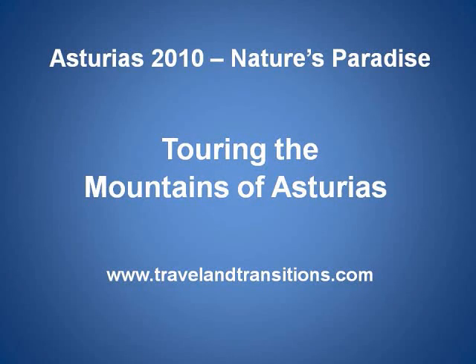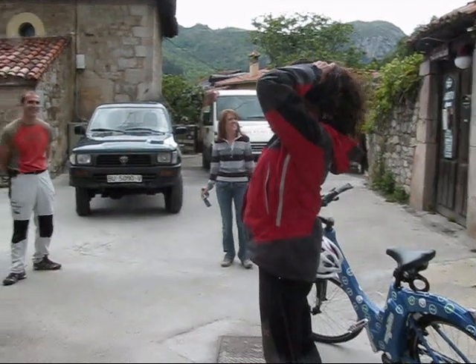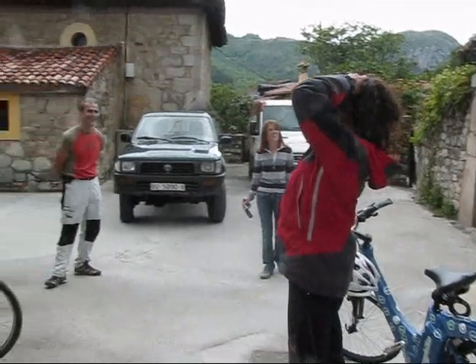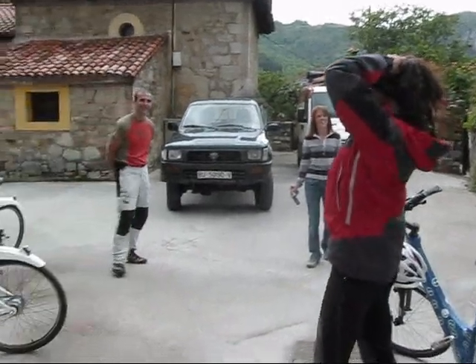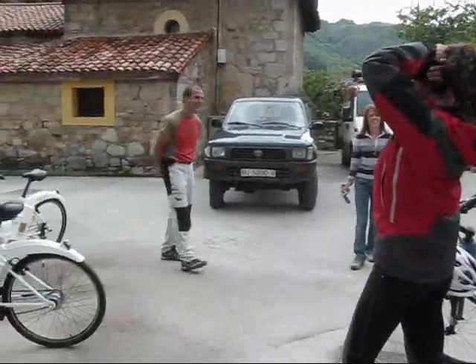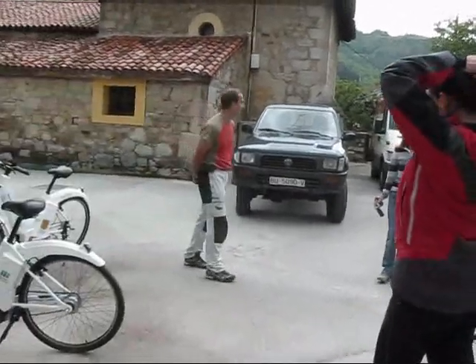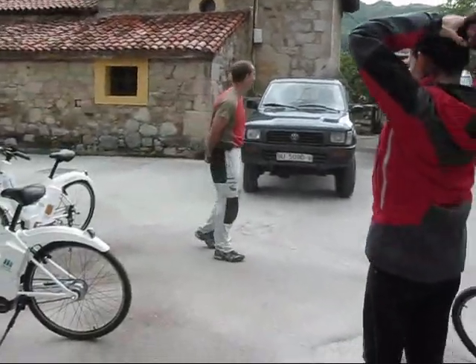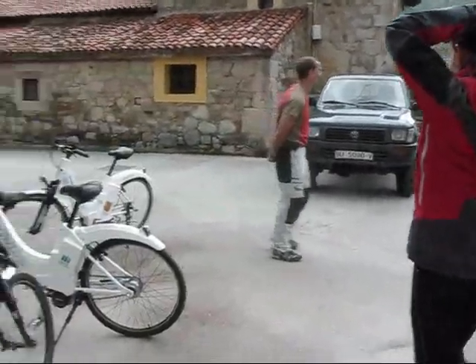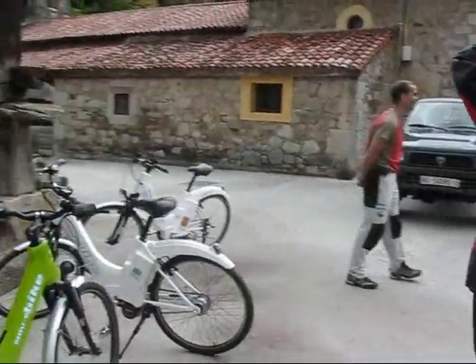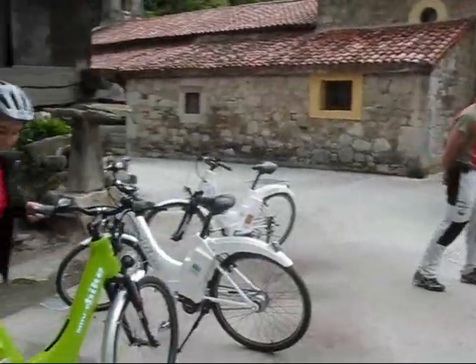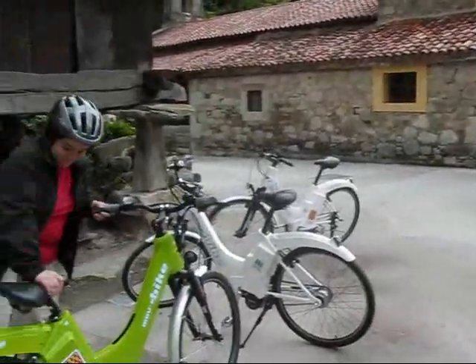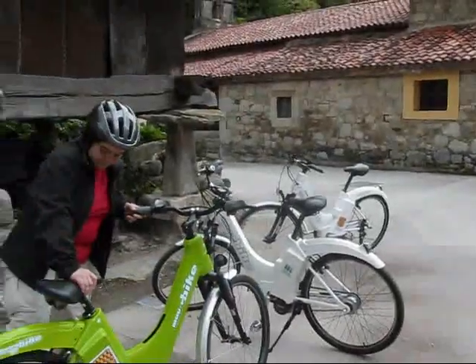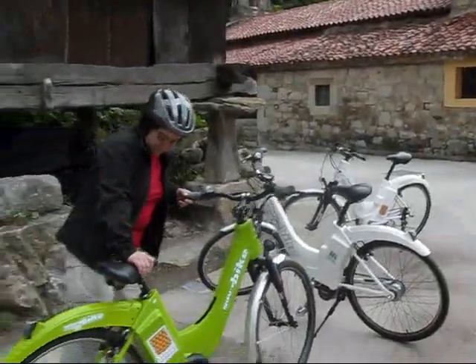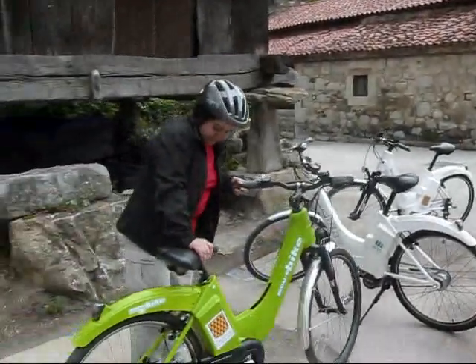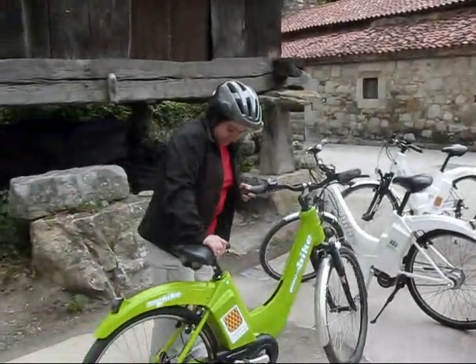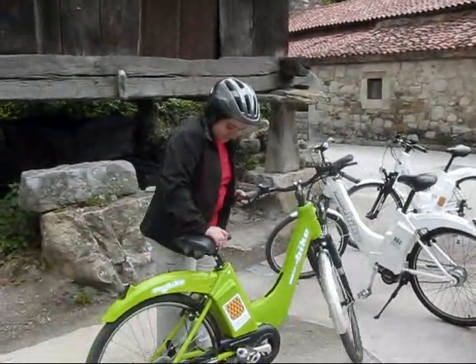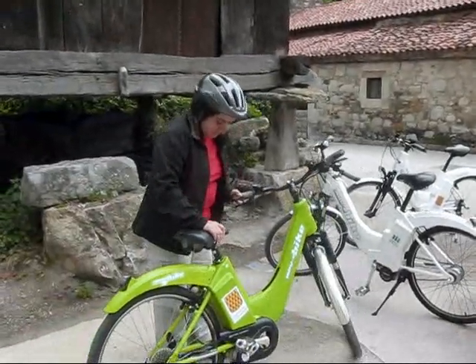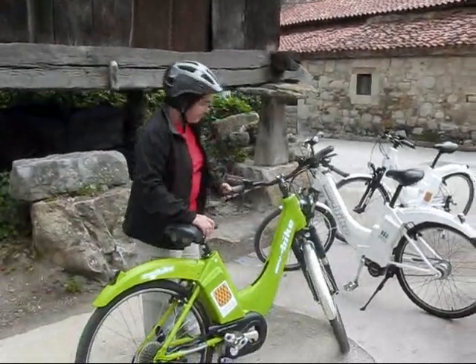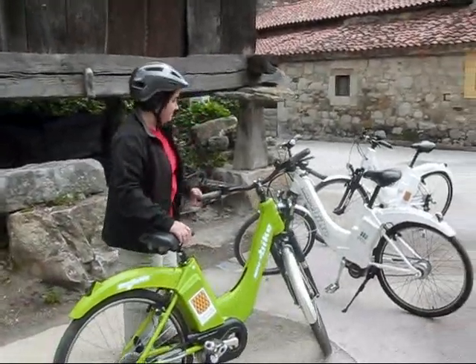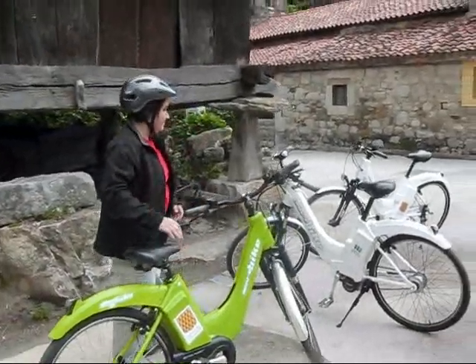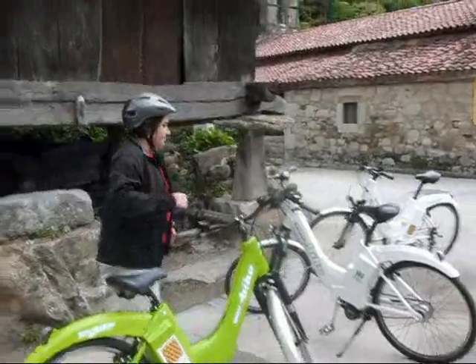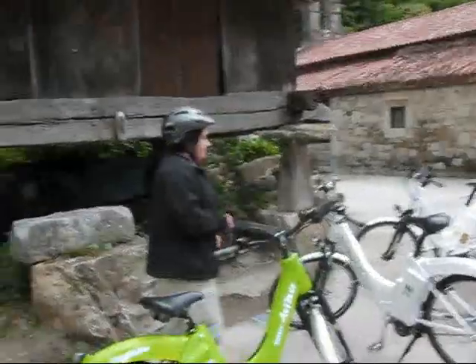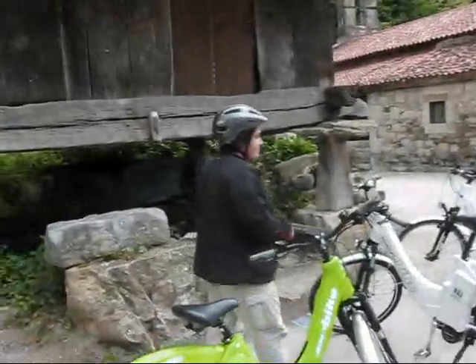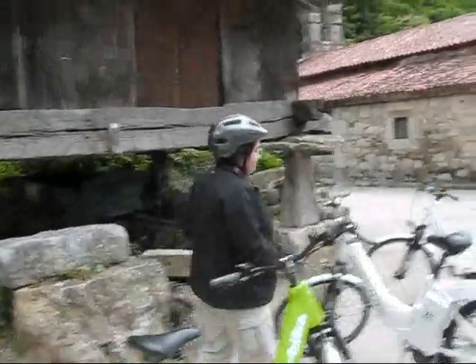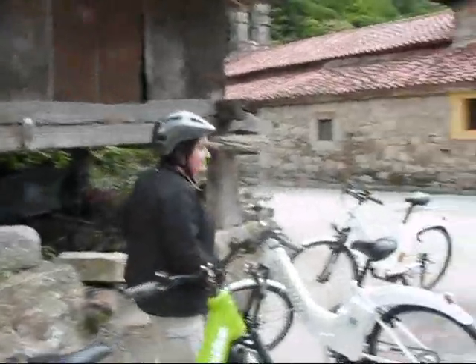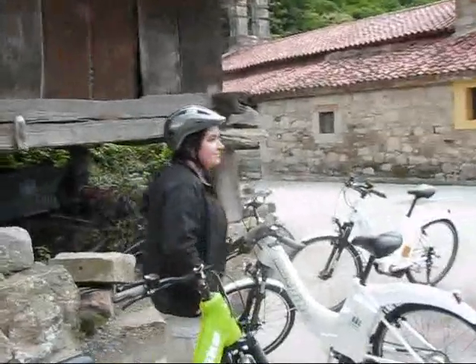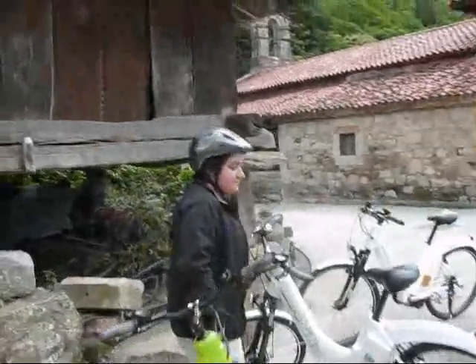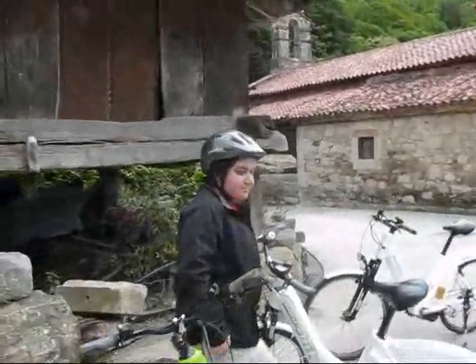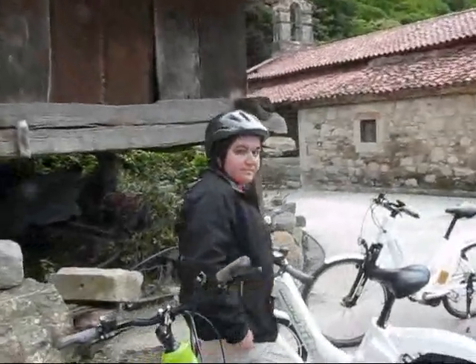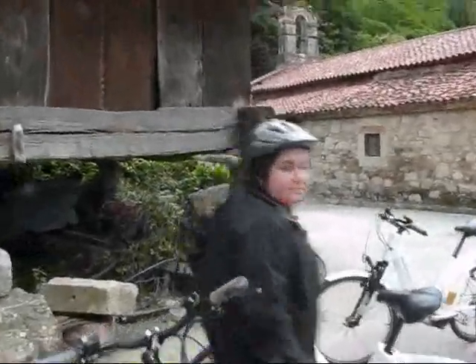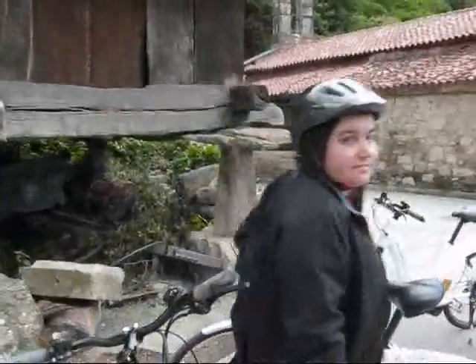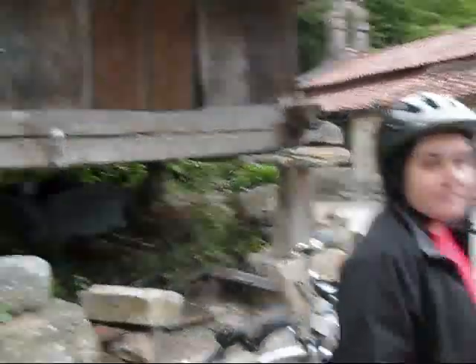We're just making a little stop on our bicycle tour on the Bear Trail in Asturias, and I wanted to show you something, and maybe Anna, you can explain this here.